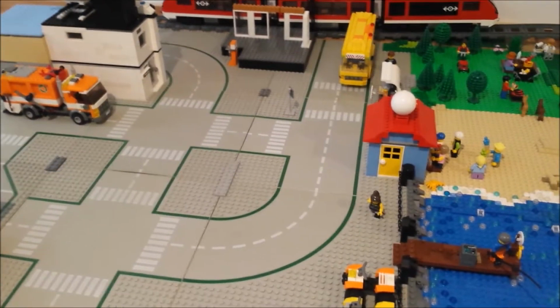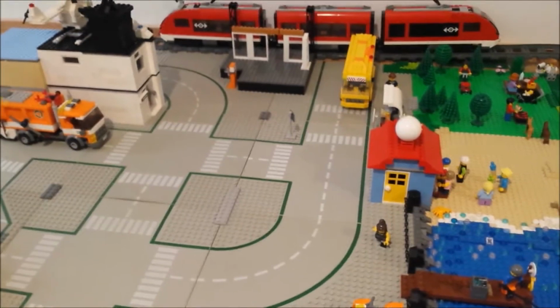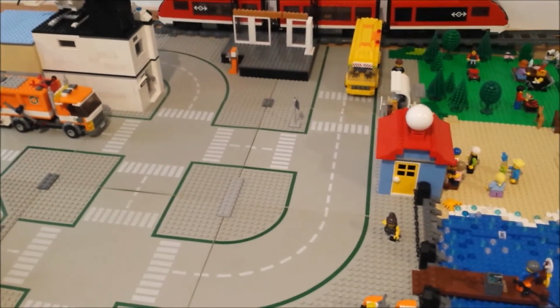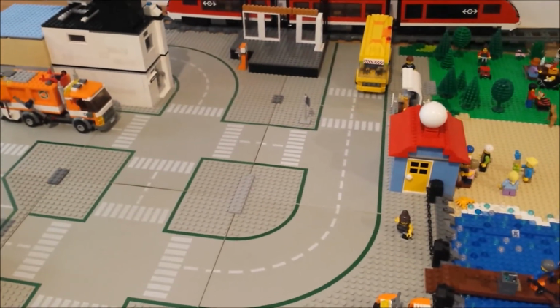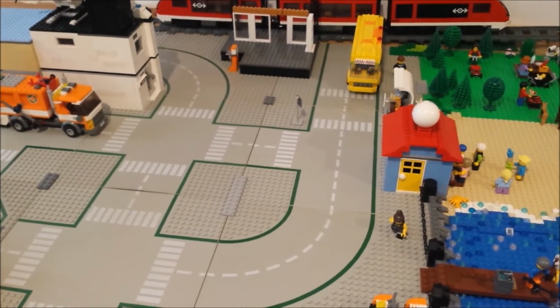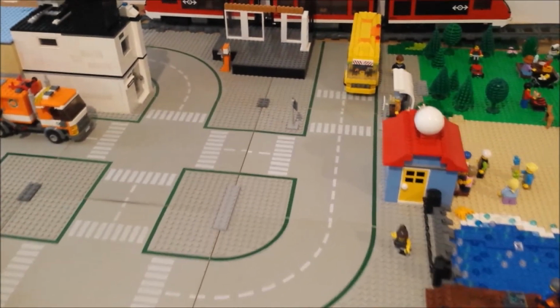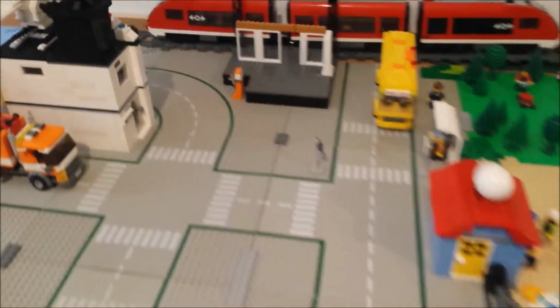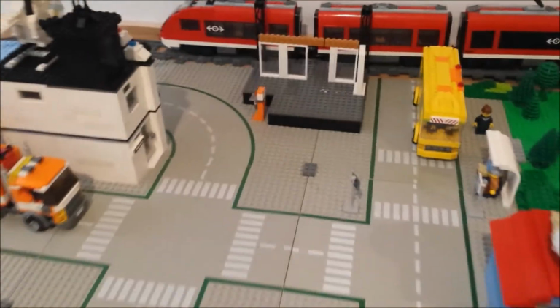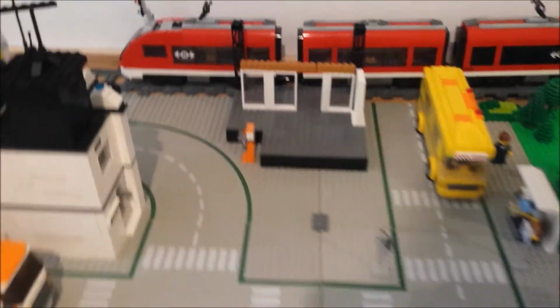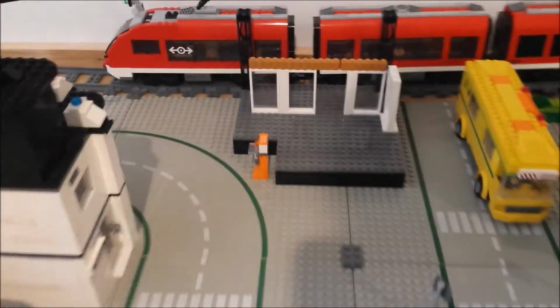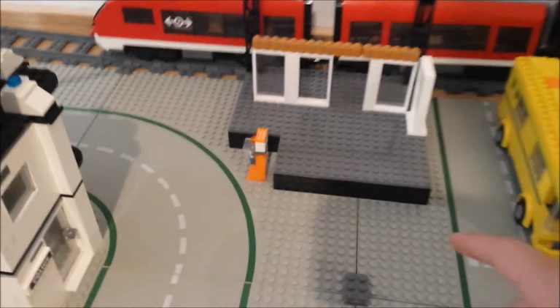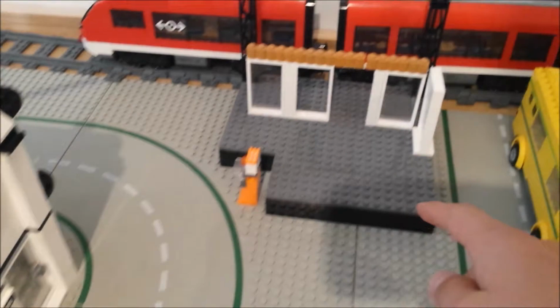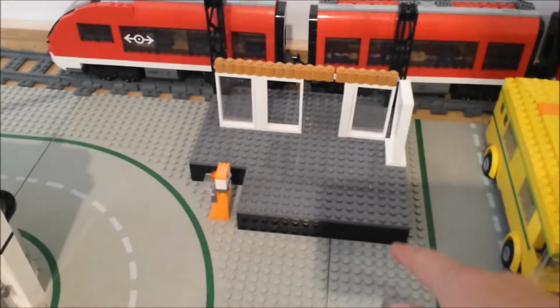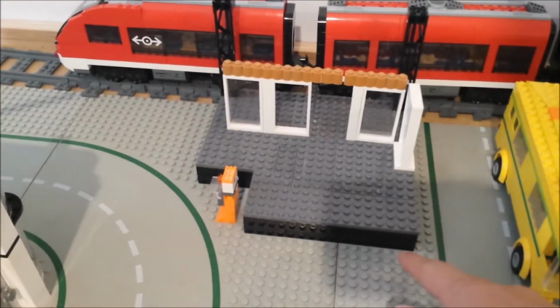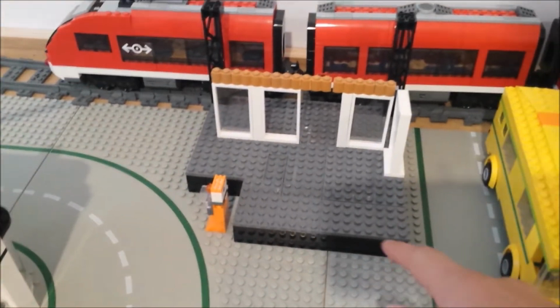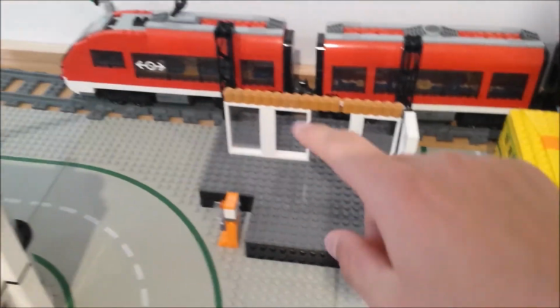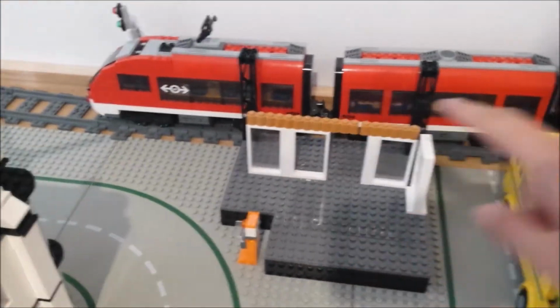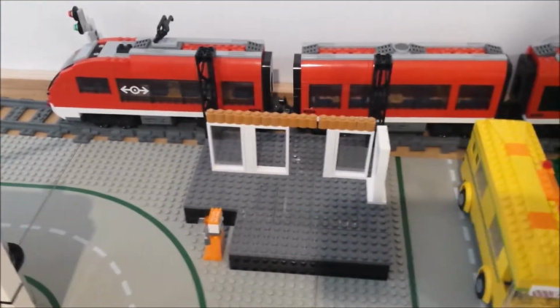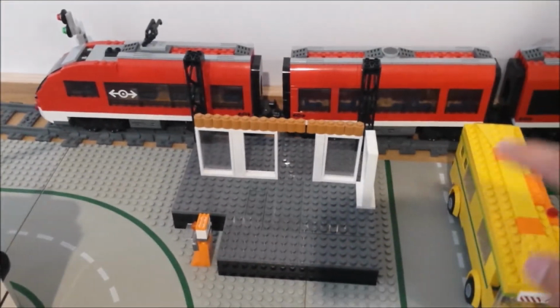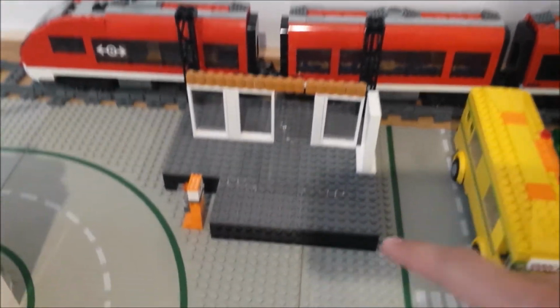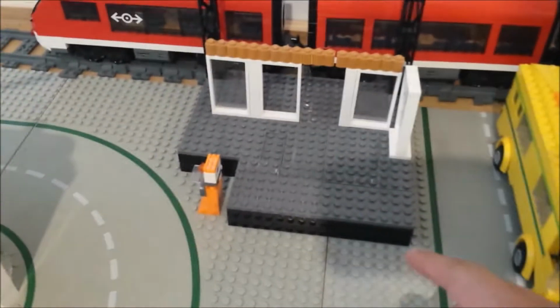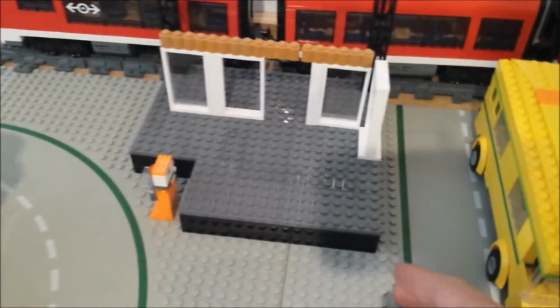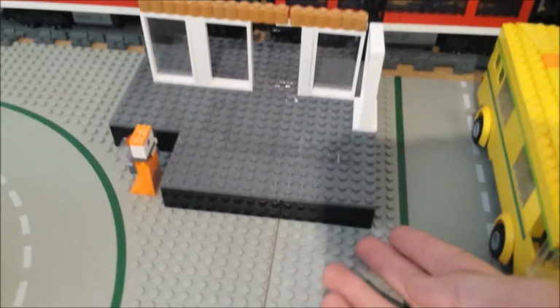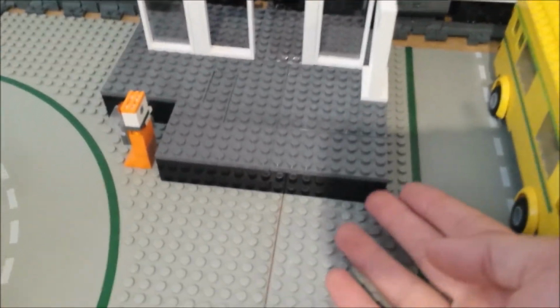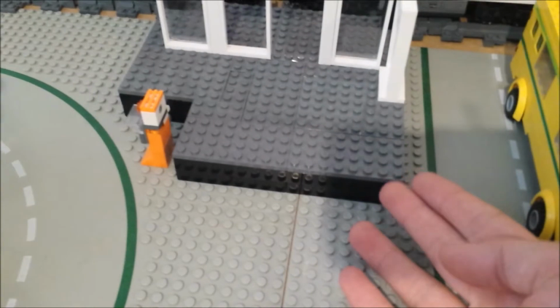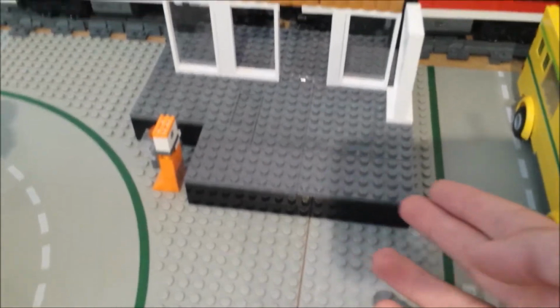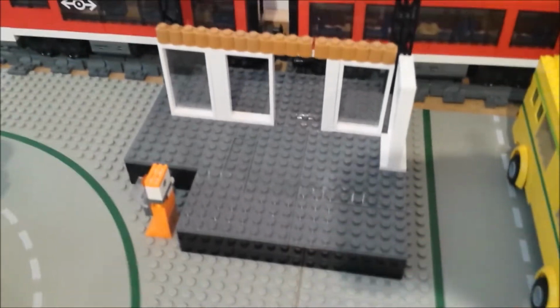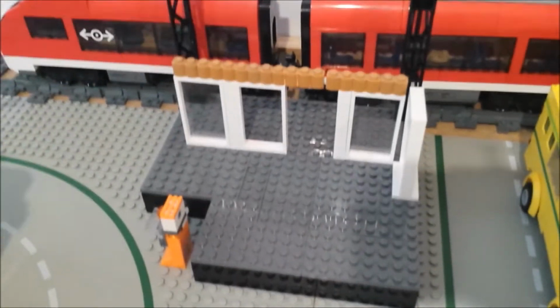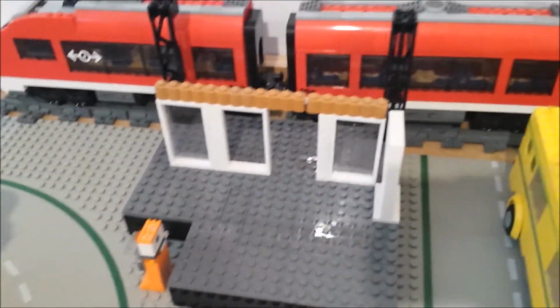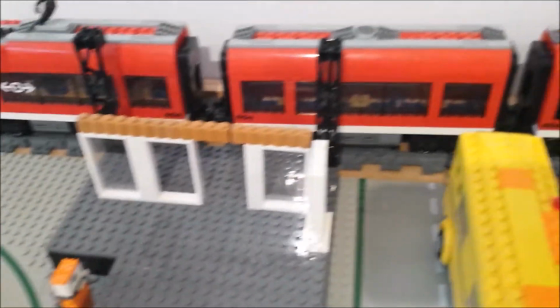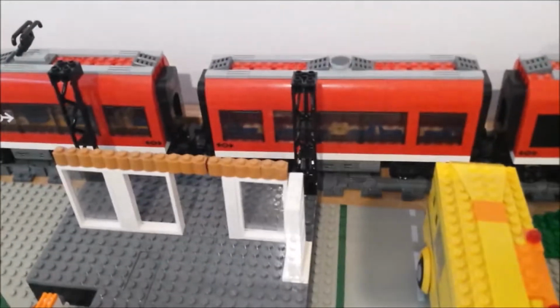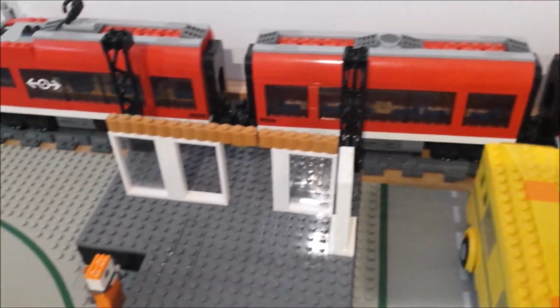That leads on to the actual city now. Over here, this is where I'll eventually have the train station. As you can see there's the train there, and this platform is raised so that it comes up to where the doors would be on the train.